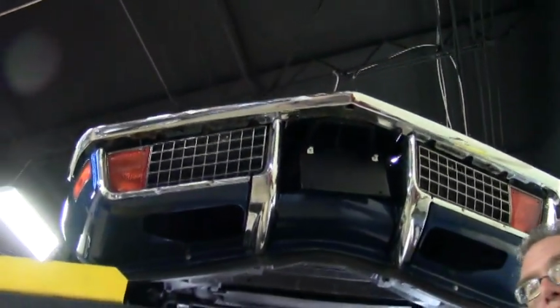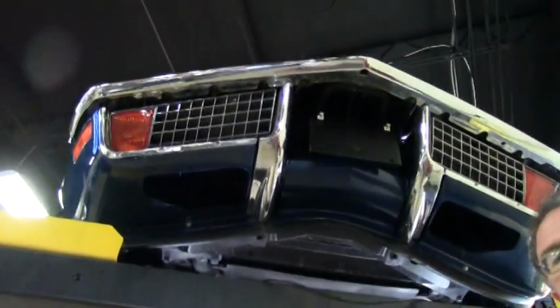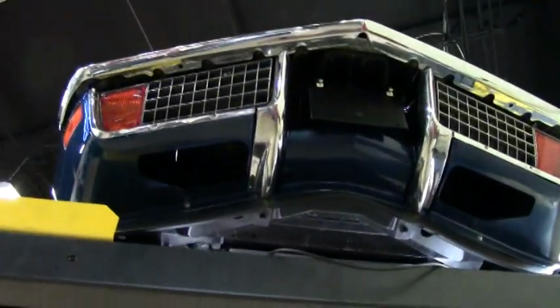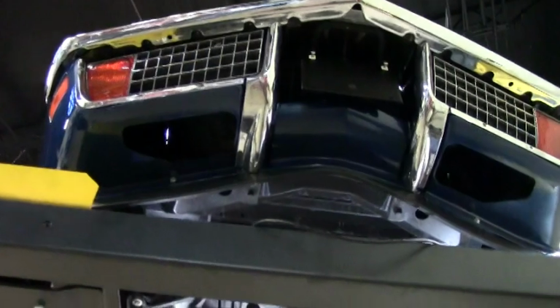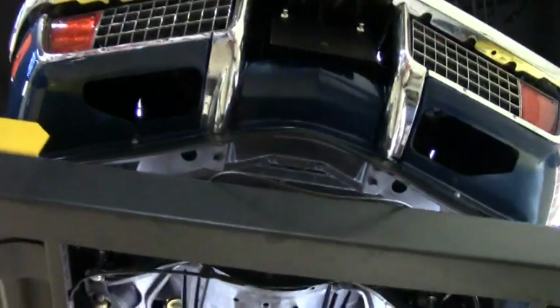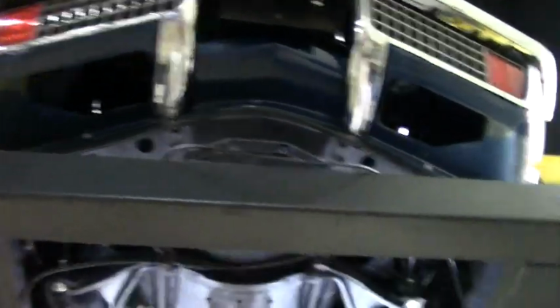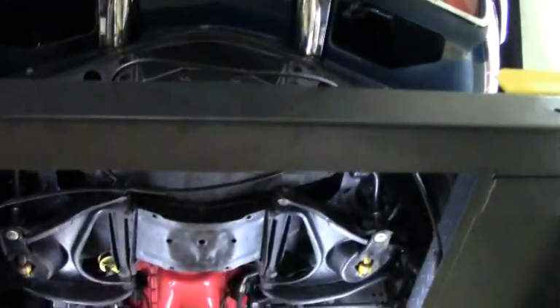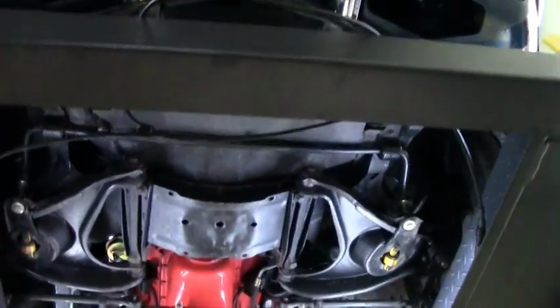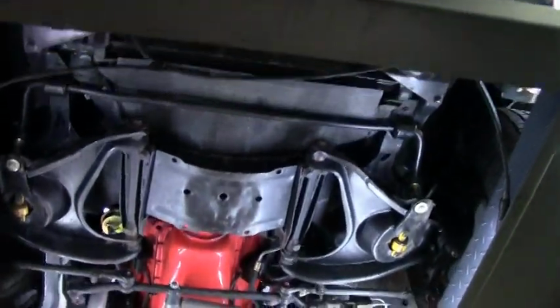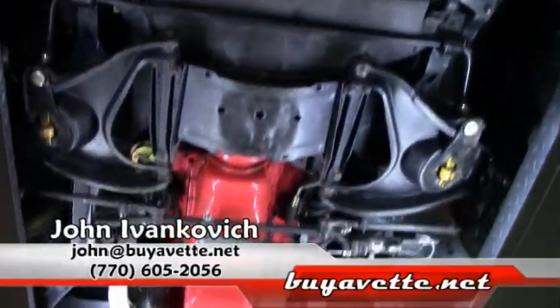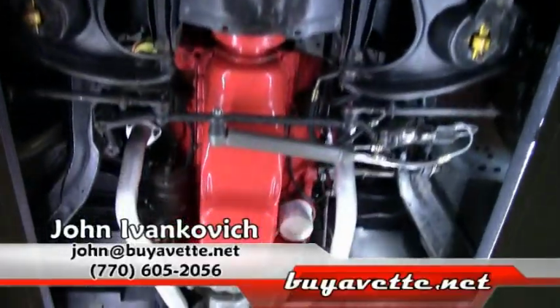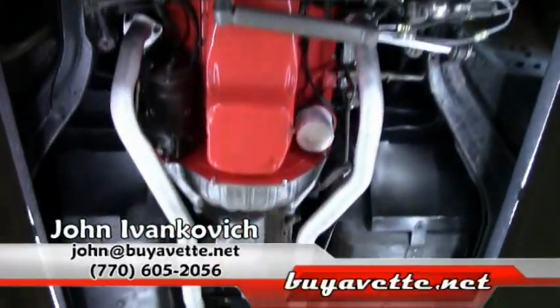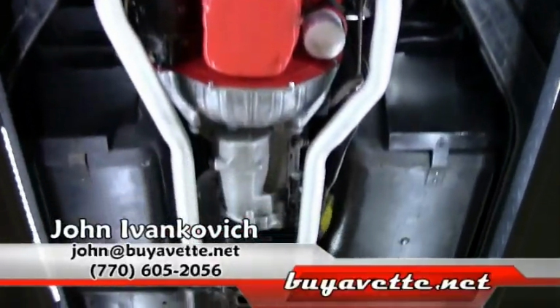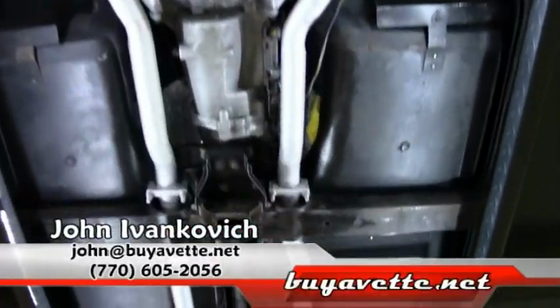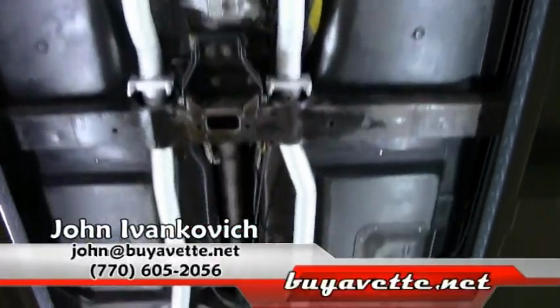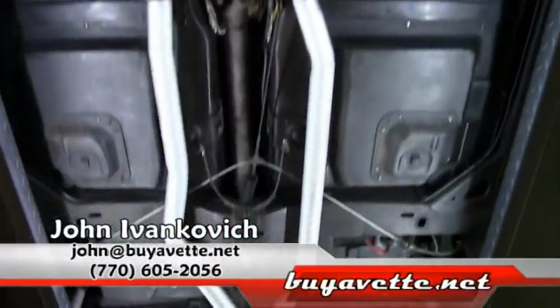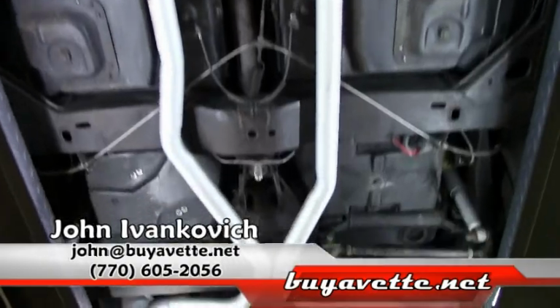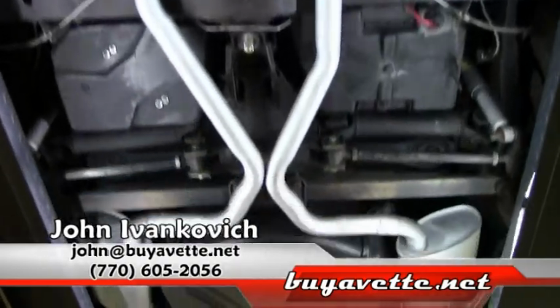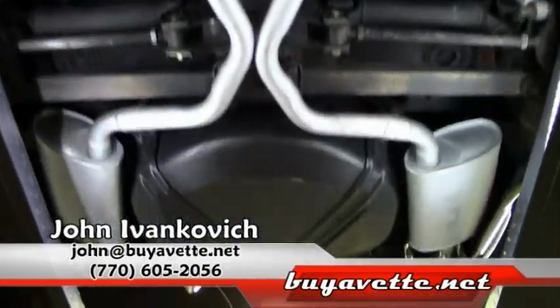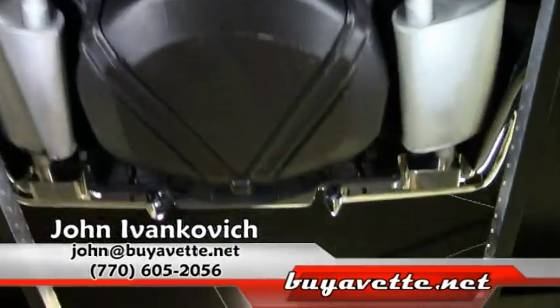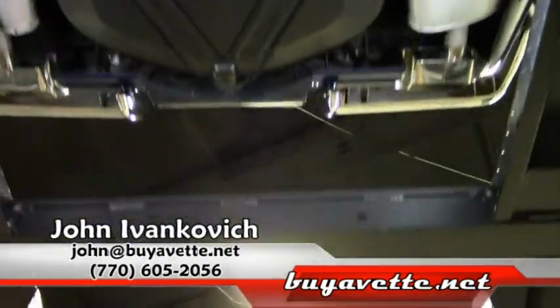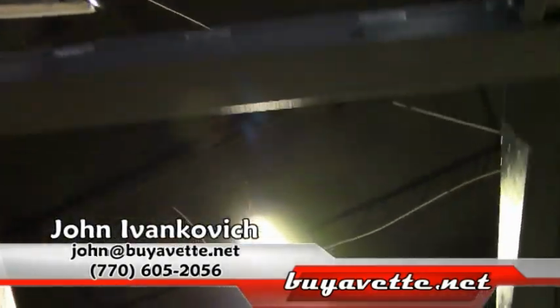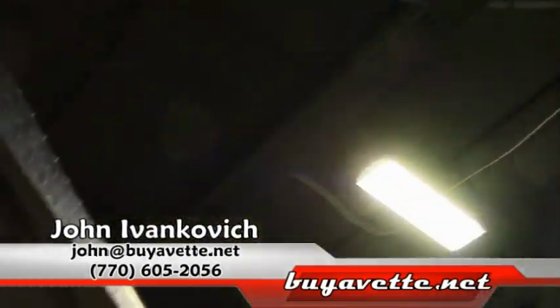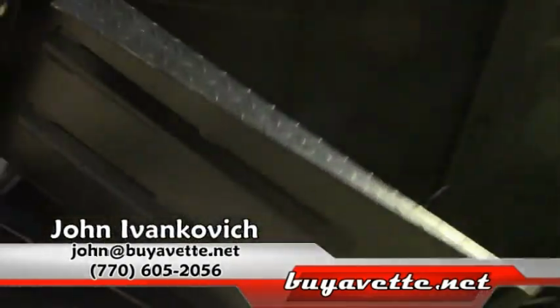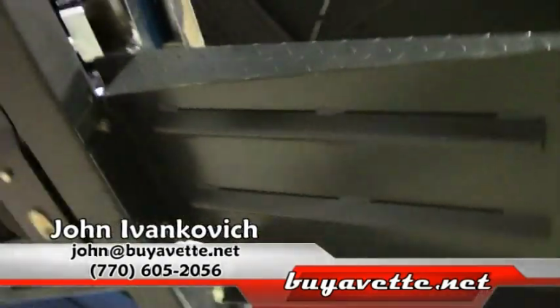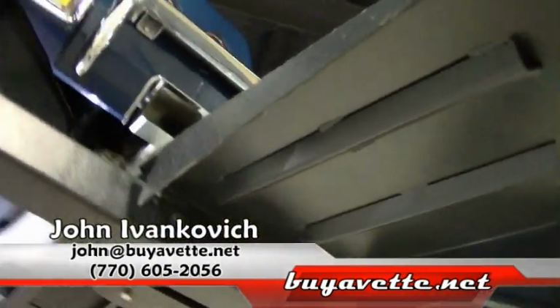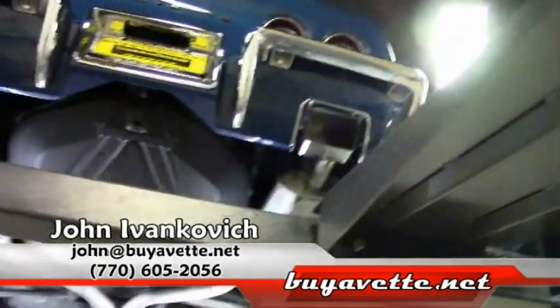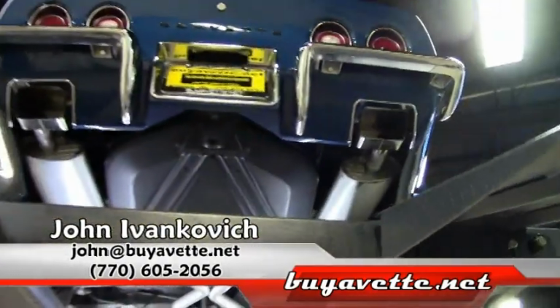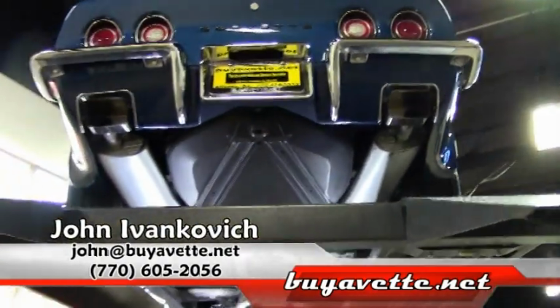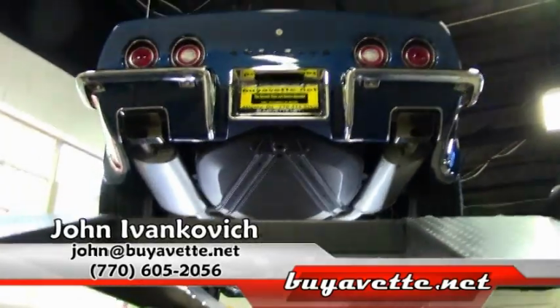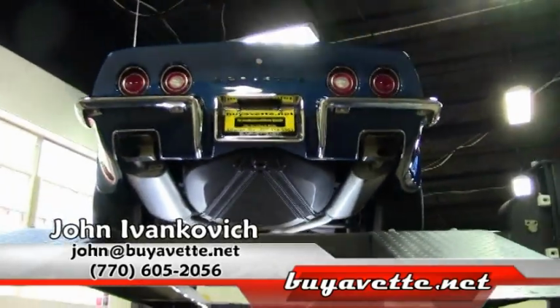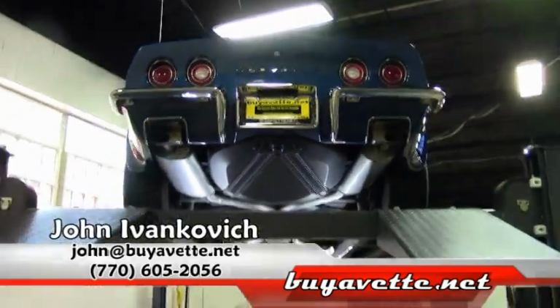An extremely nice car, folks — won't last long. Give us a call at 770-605-2056 or email me at john@buyavette.net. We look forward to seeing you on the road. Thank you.